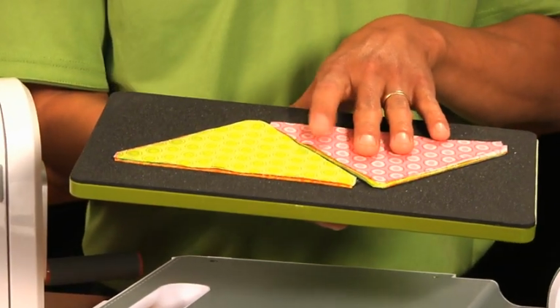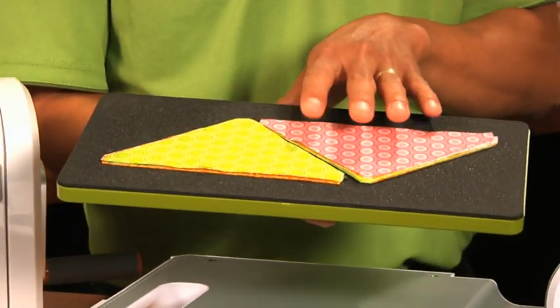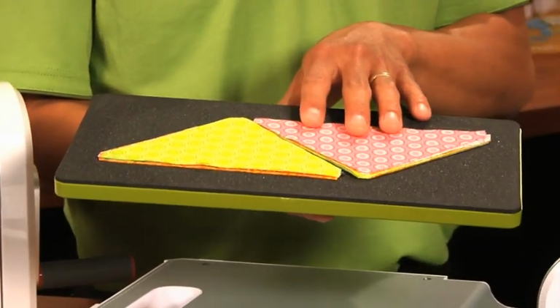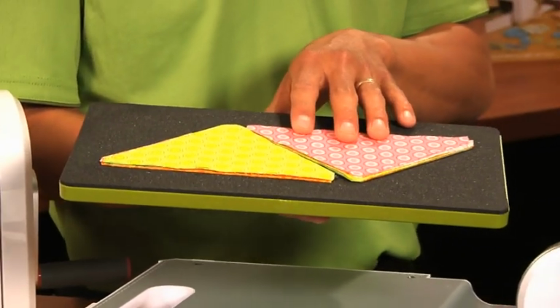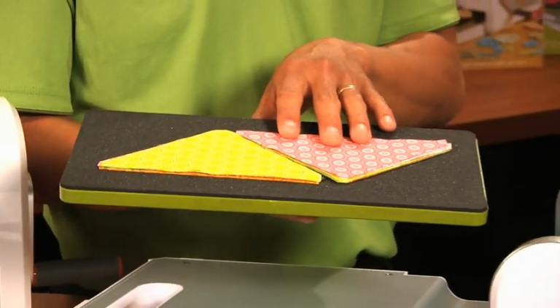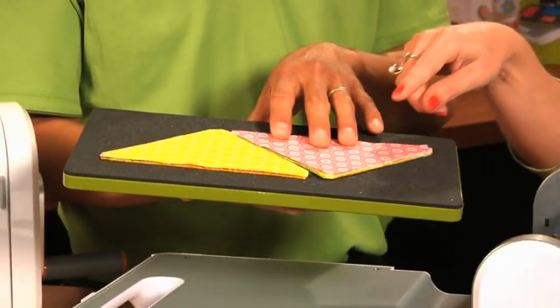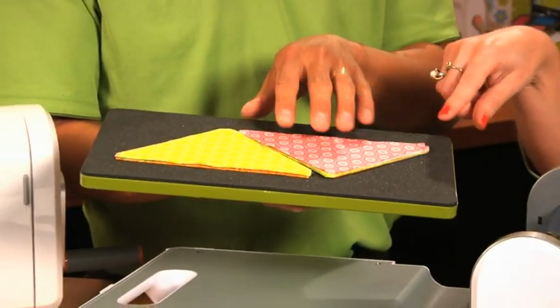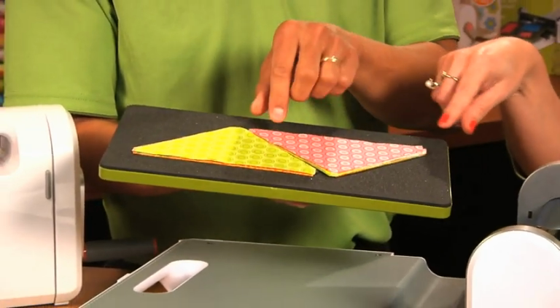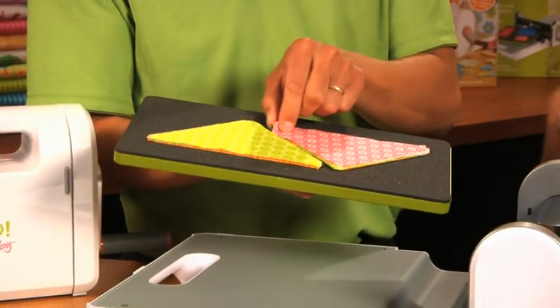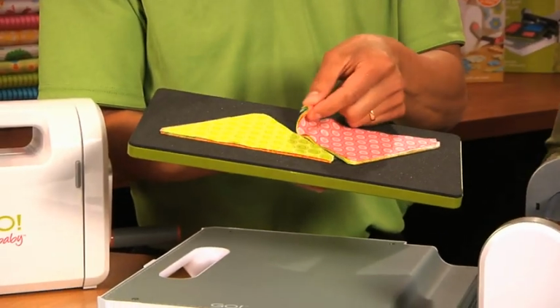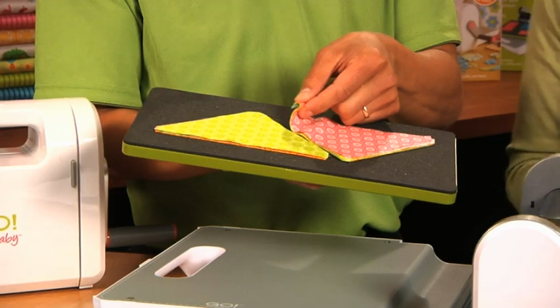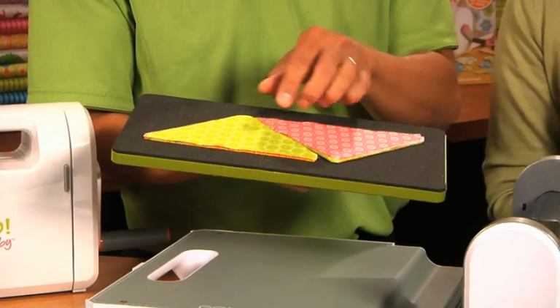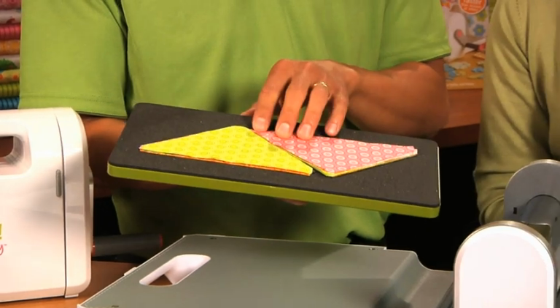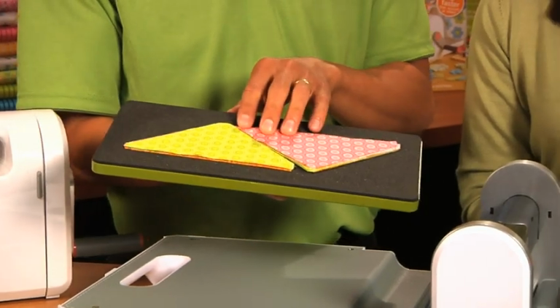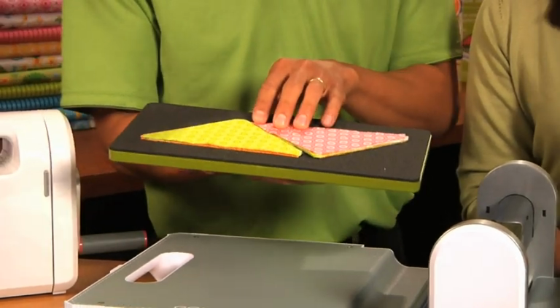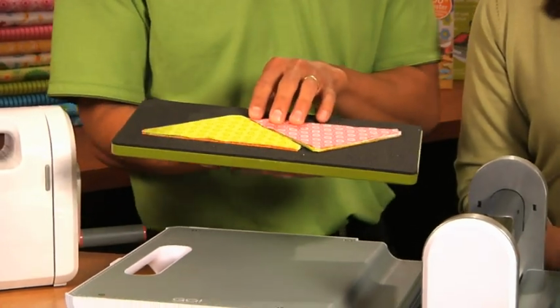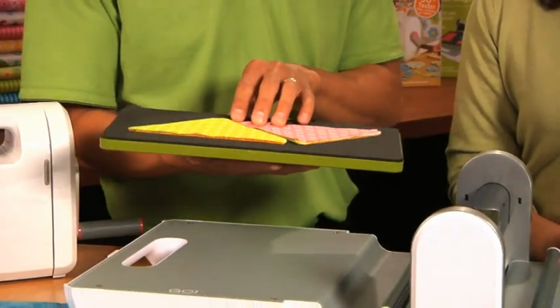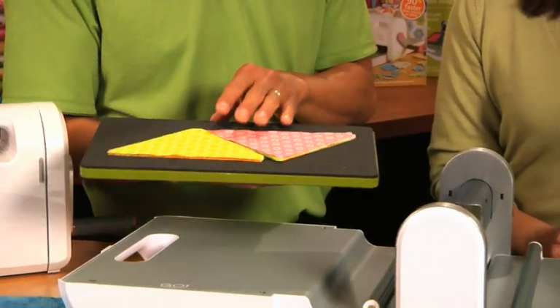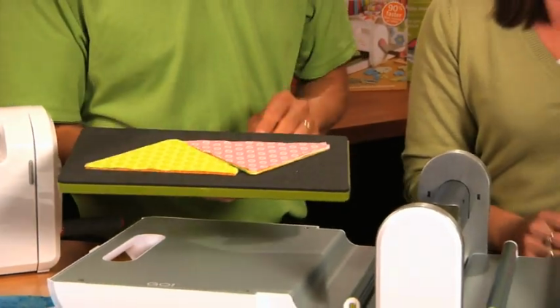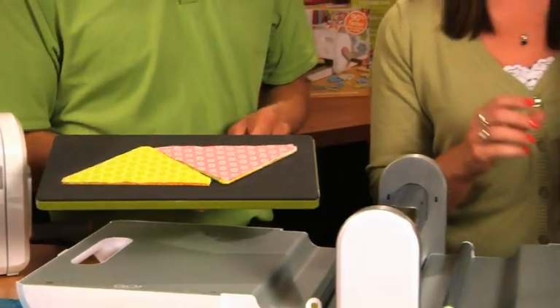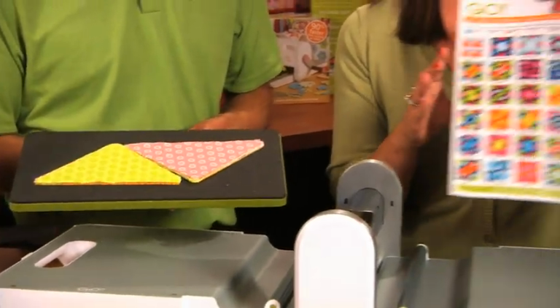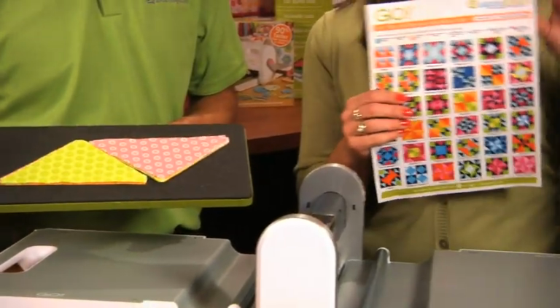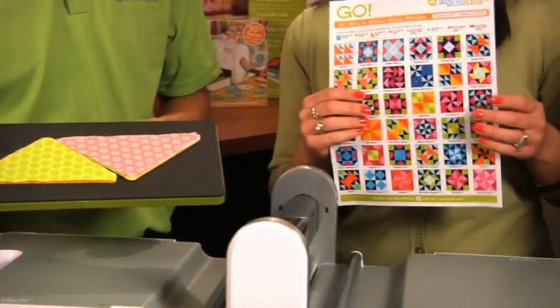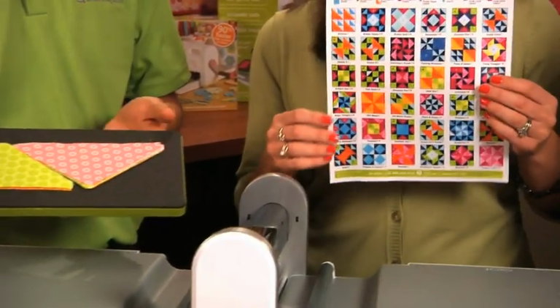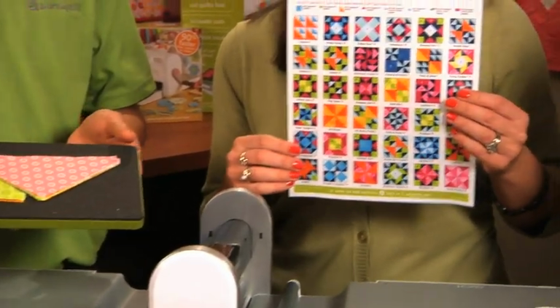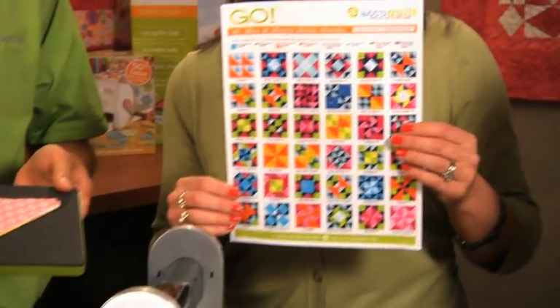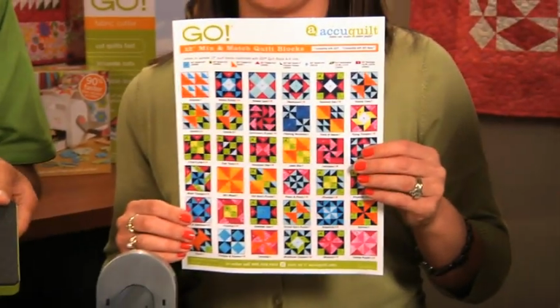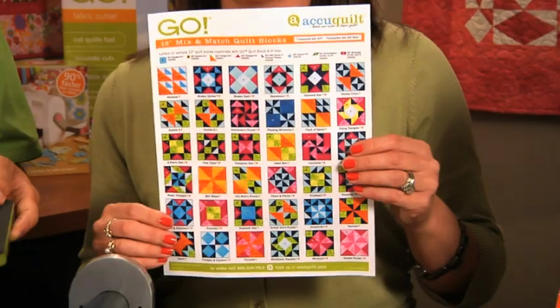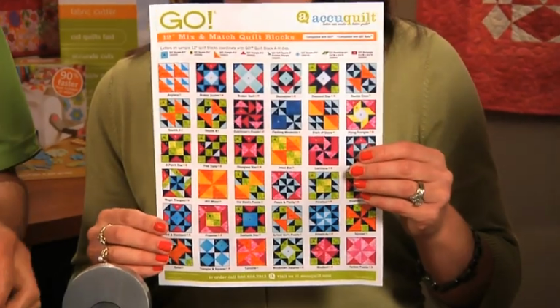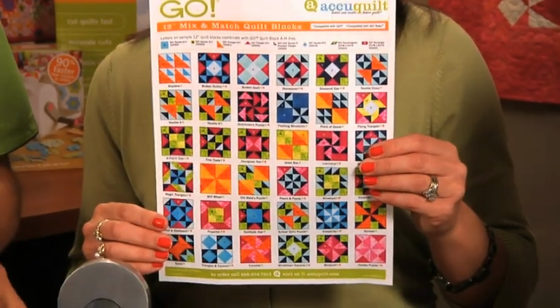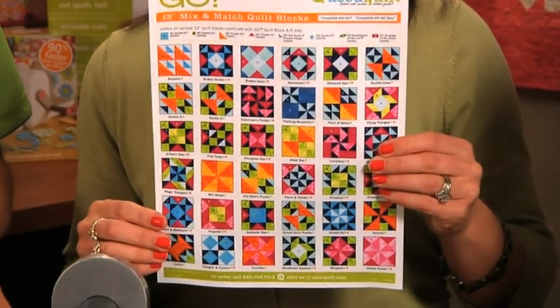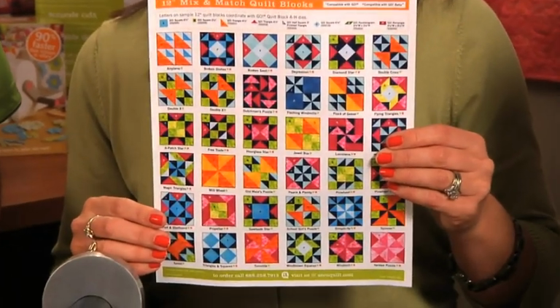And don't forget, the dog ears have been cut off for your convenience. Now this is one of the dies that's included in our mix and match — one of our eight mix and match dies.